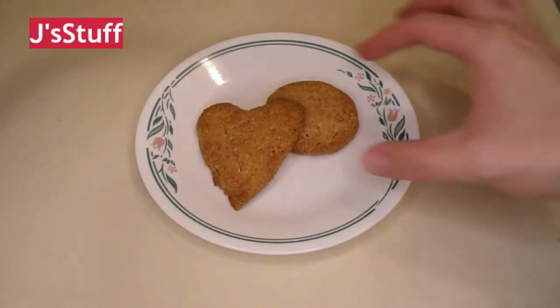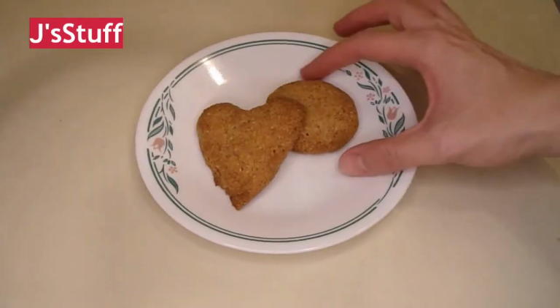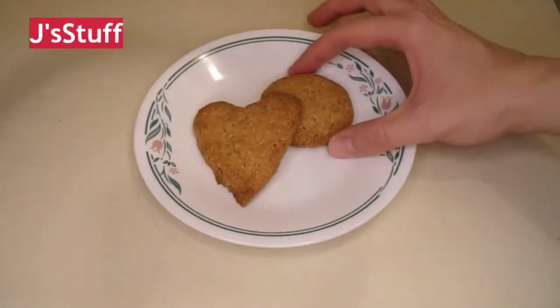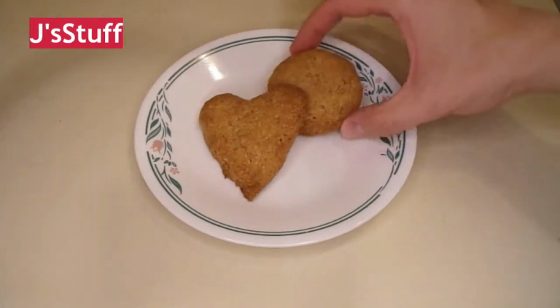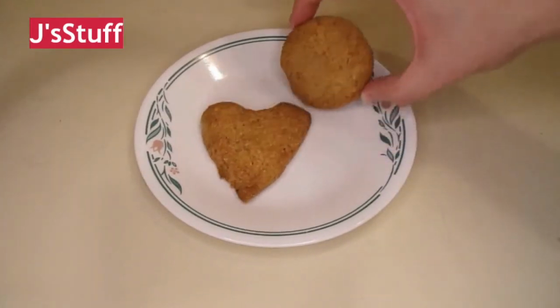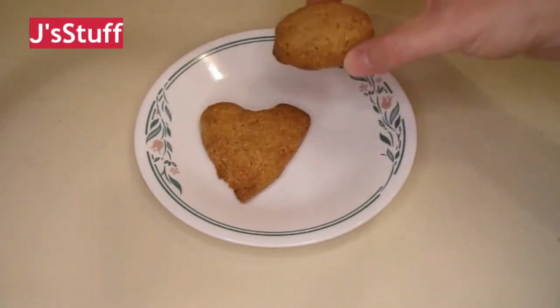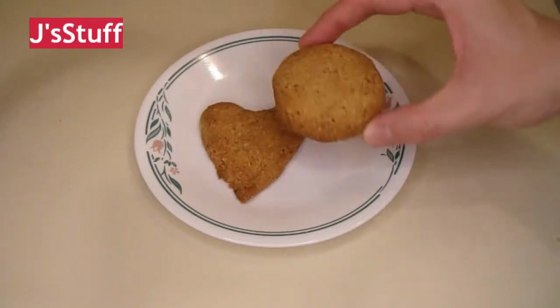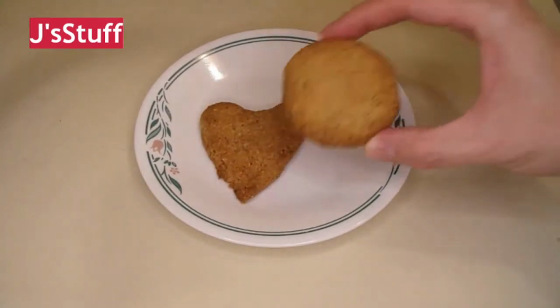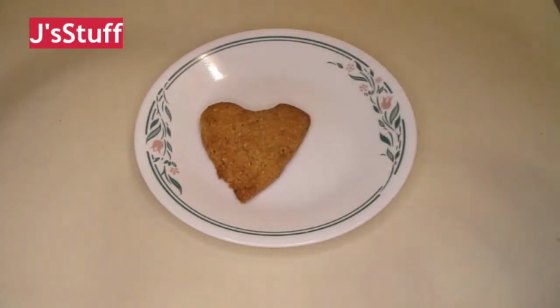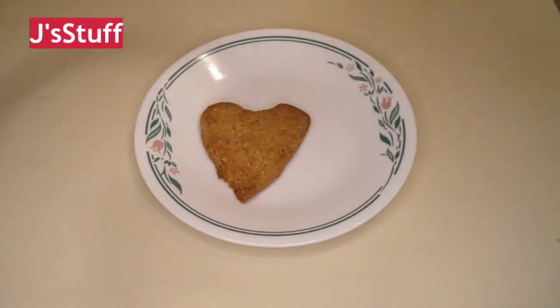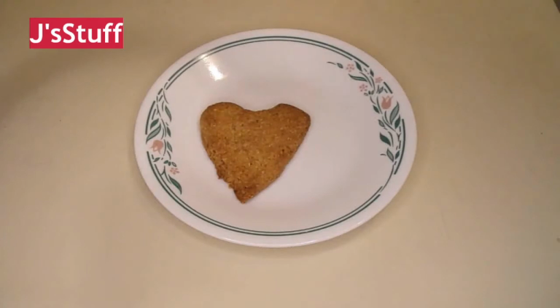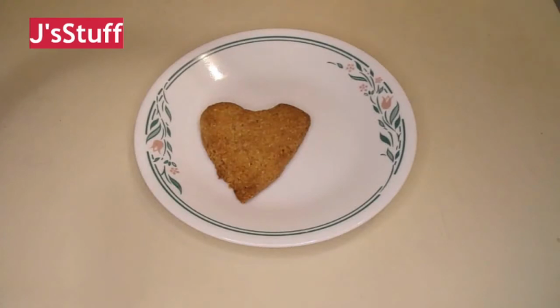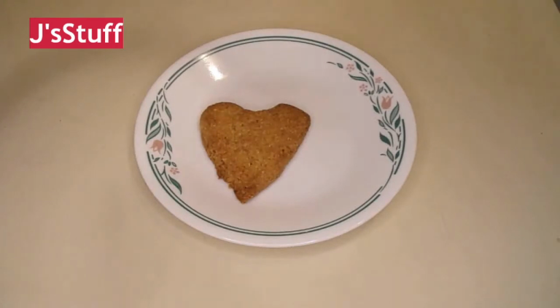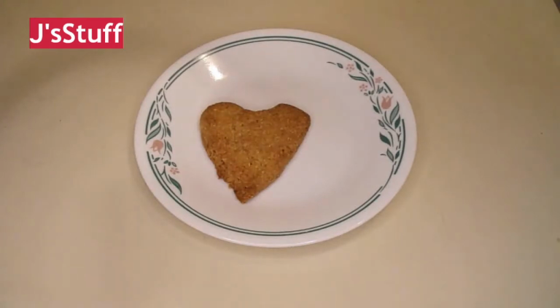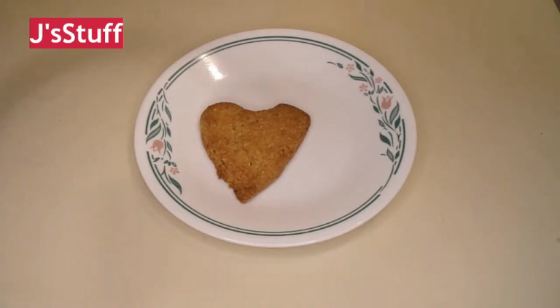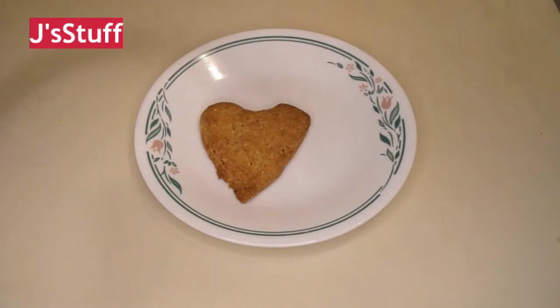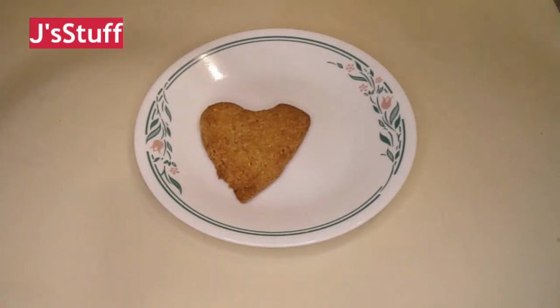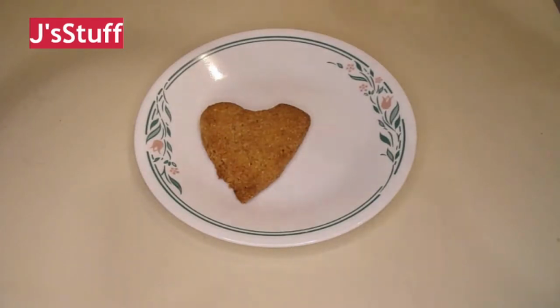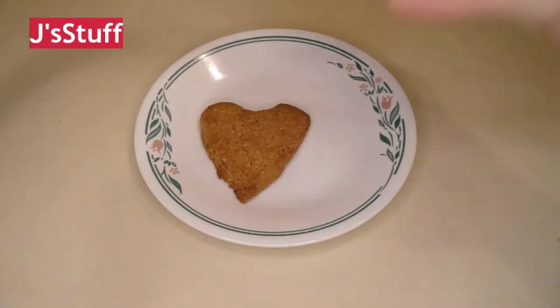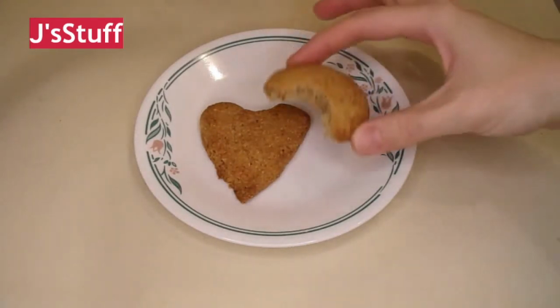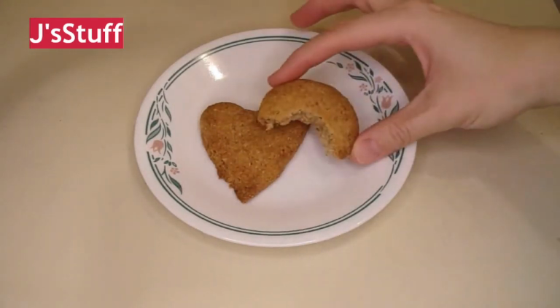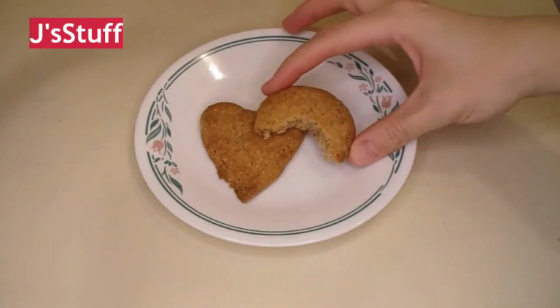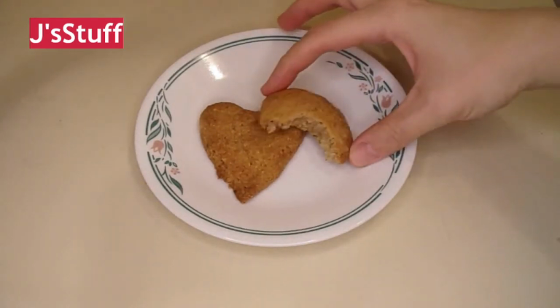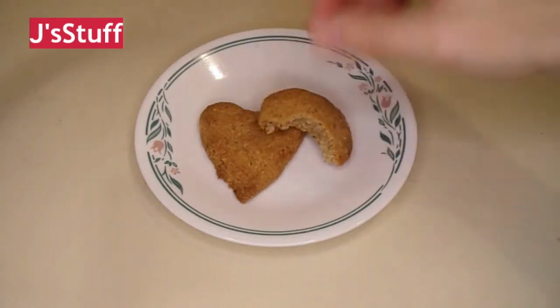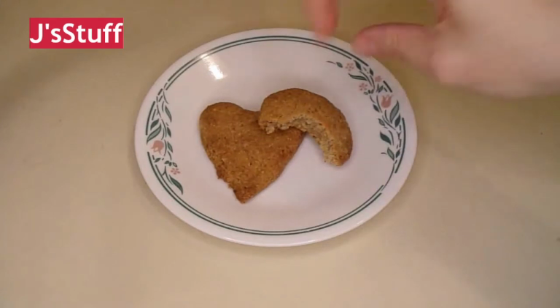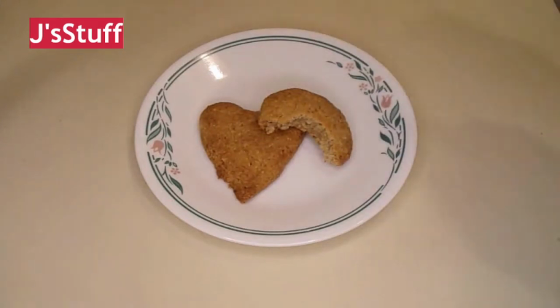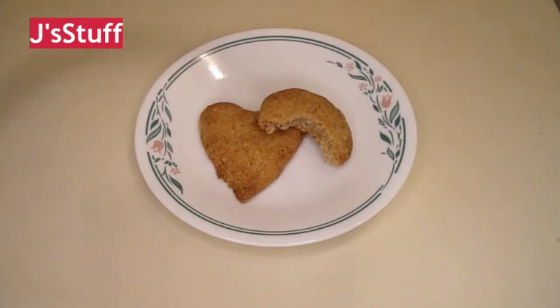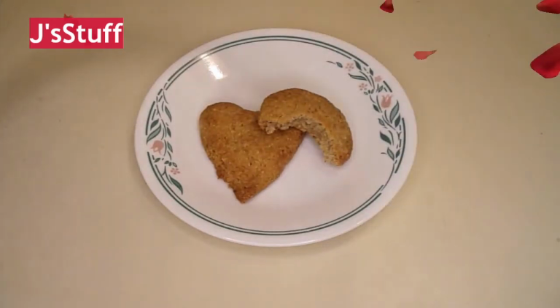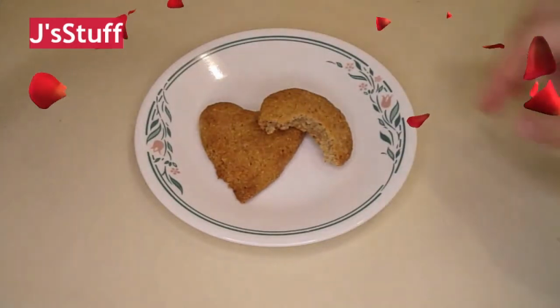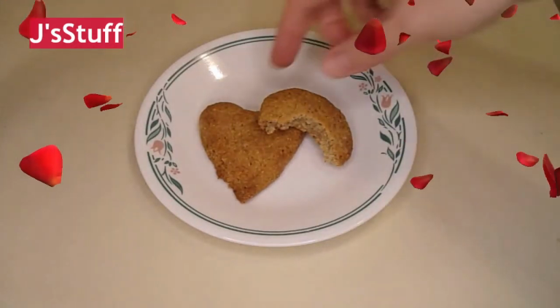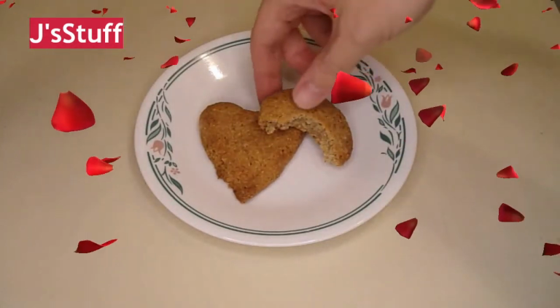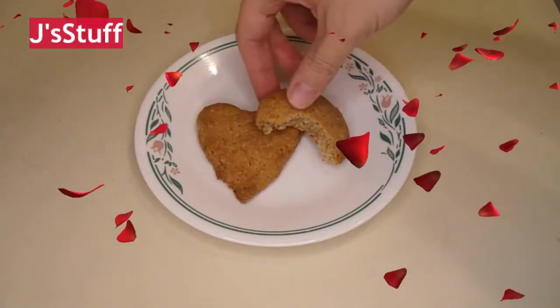They're a lot better than the last ones I made. A nice little nutmeg flavor to them.